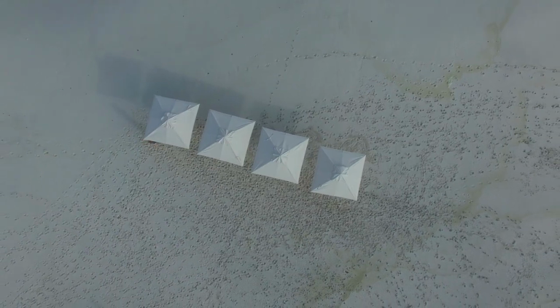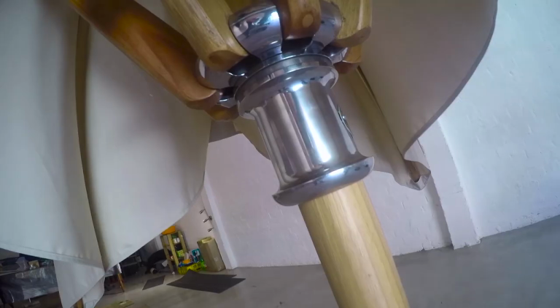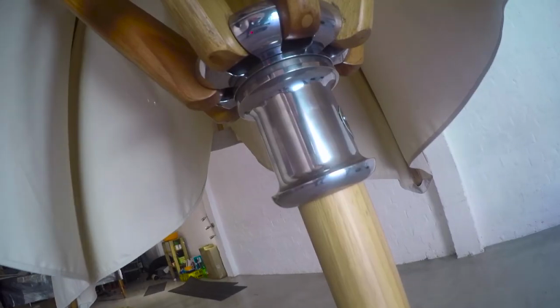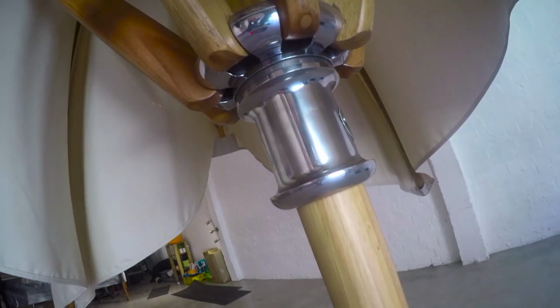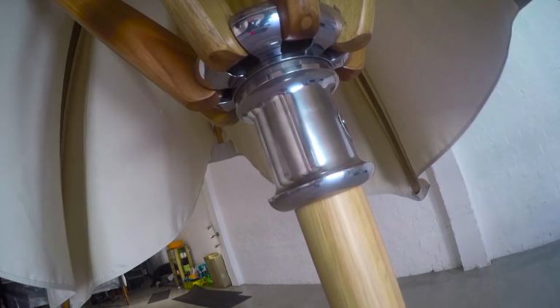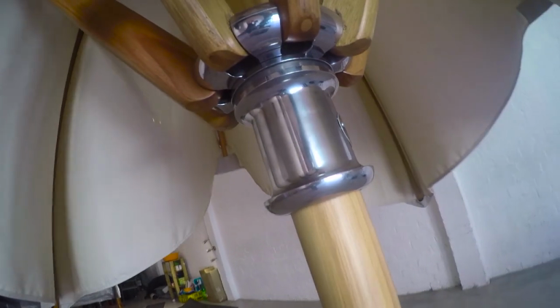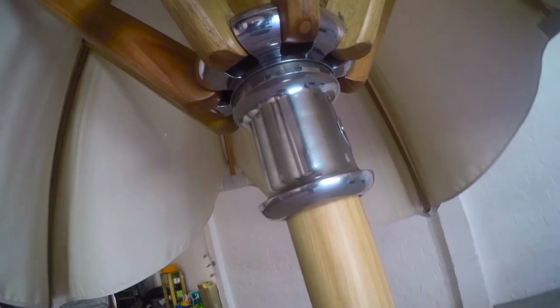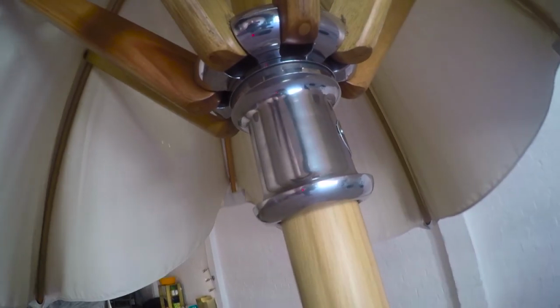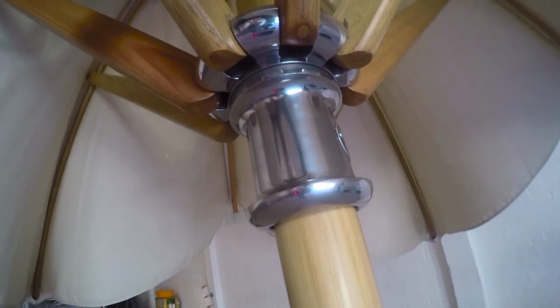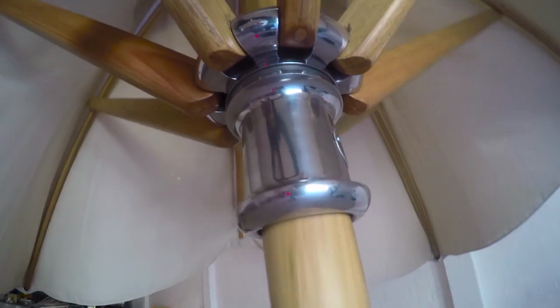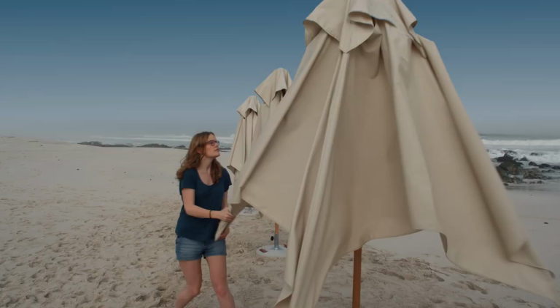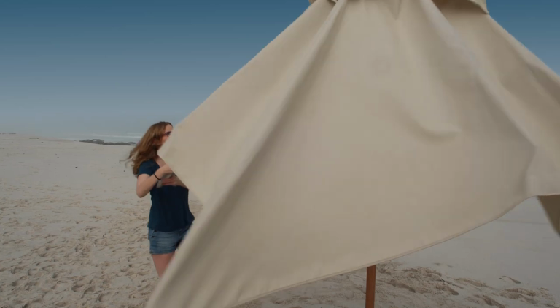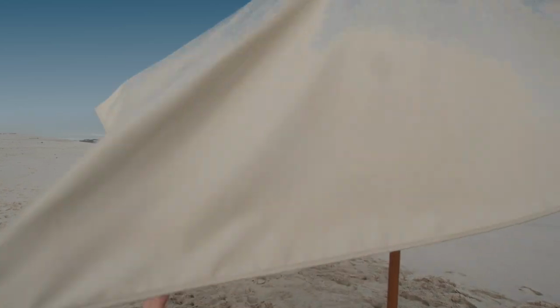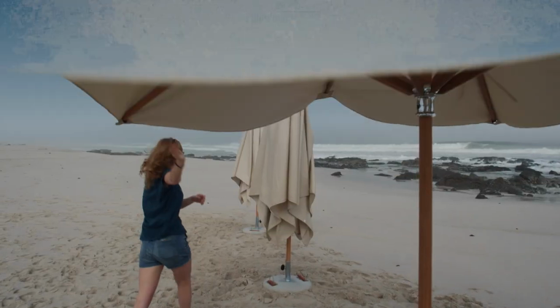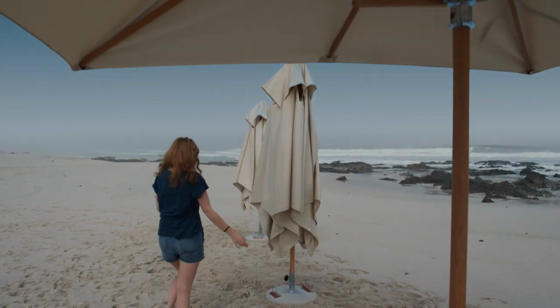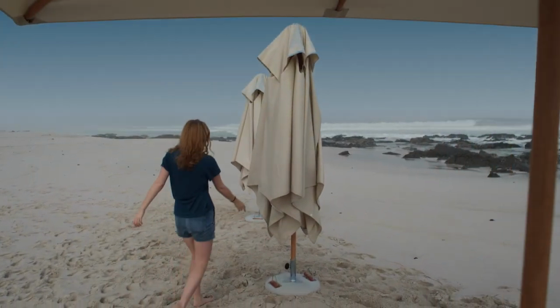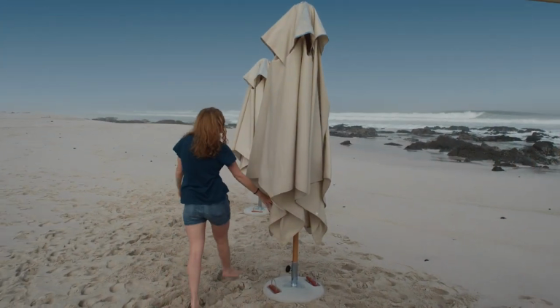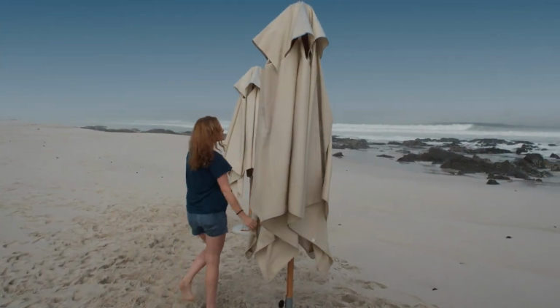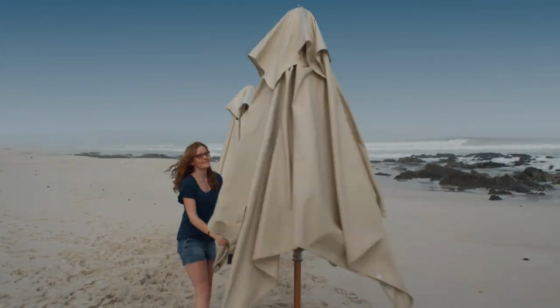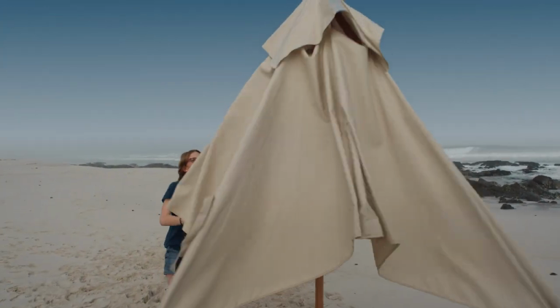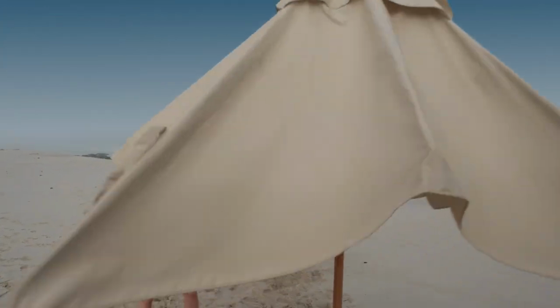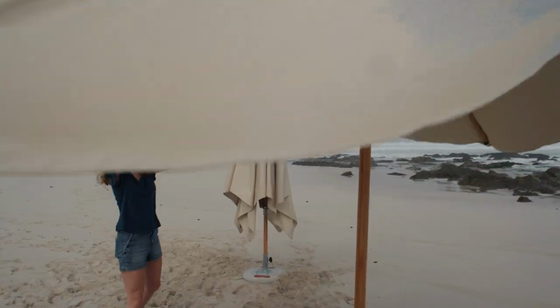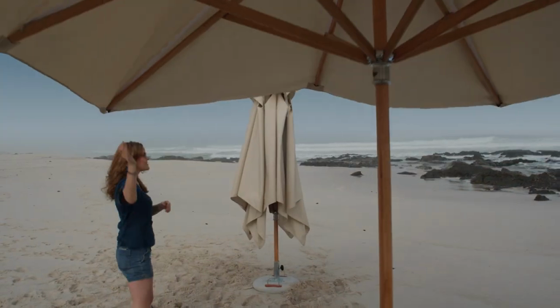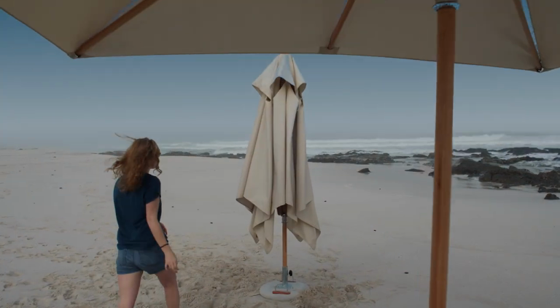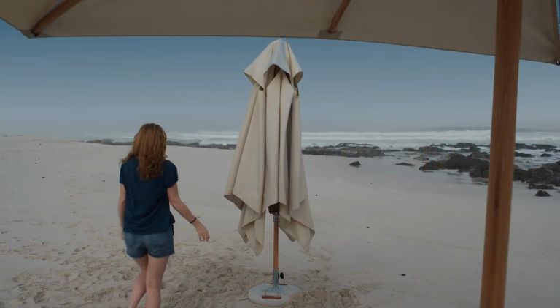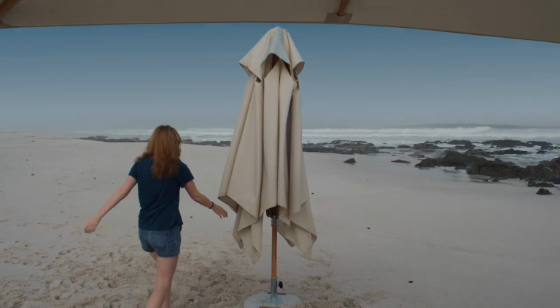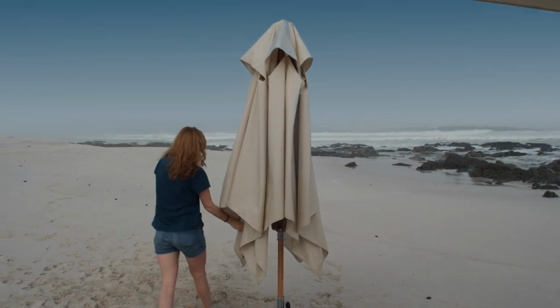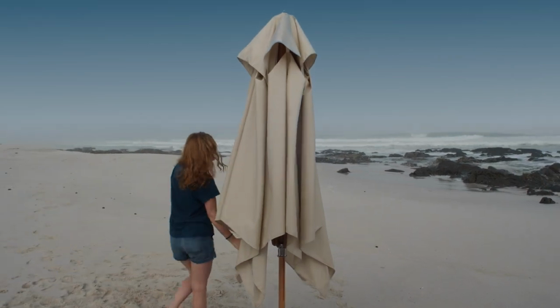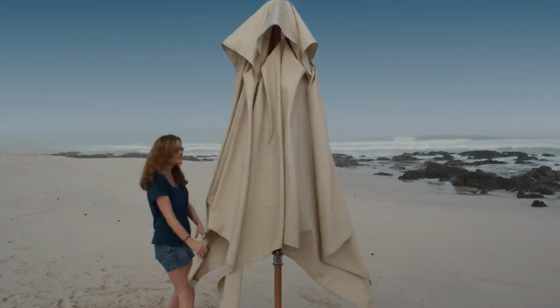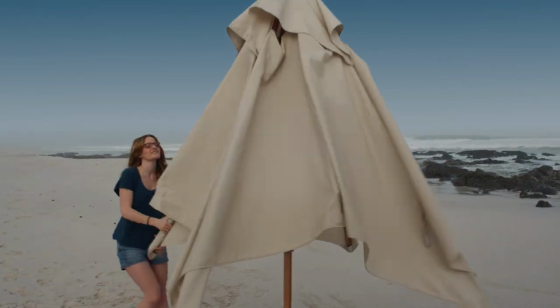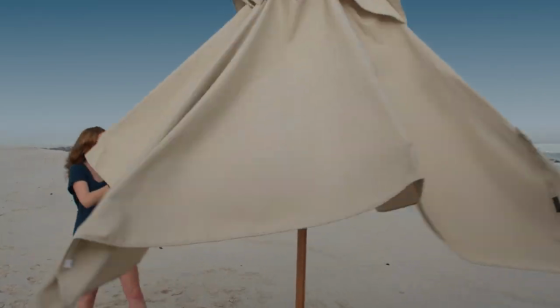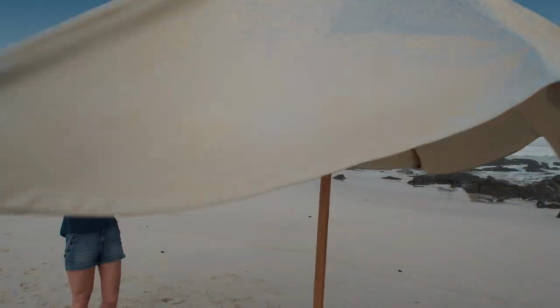To open the umbrella, one simply lifts the umbrella's arms until the automatic lifting system takes over, lifting the umbrella until it is fully open. No holding pin is required as the hub locks into place automatically.